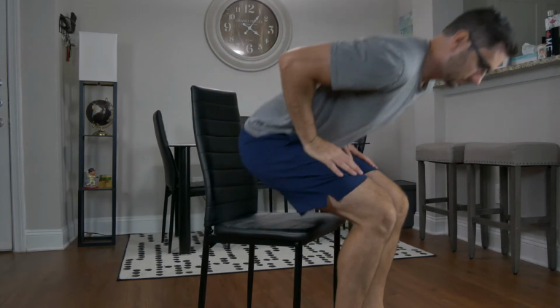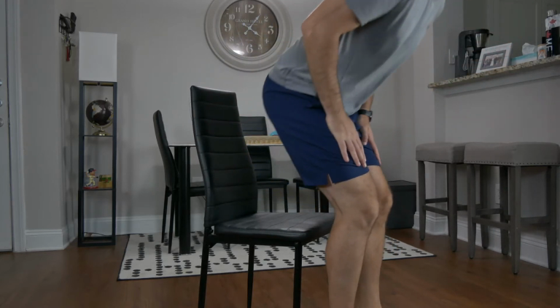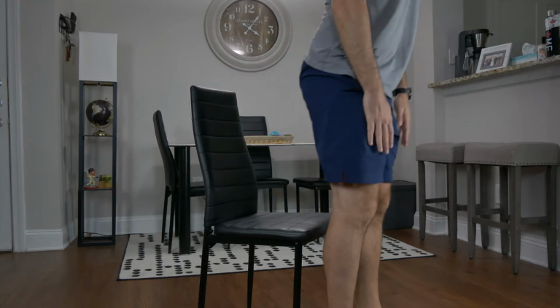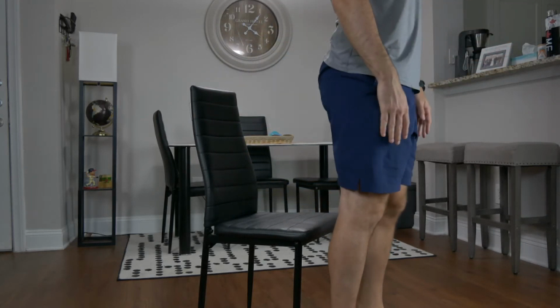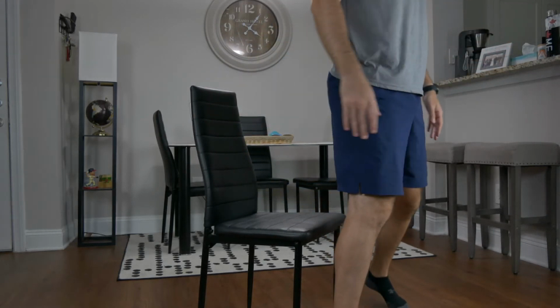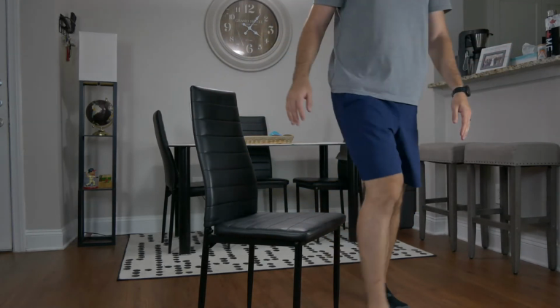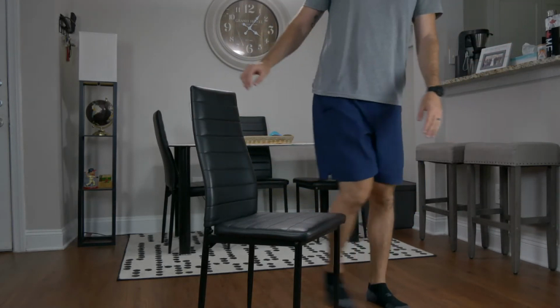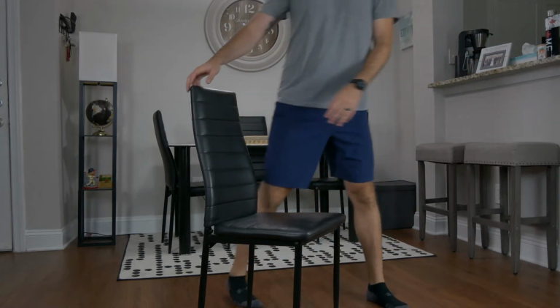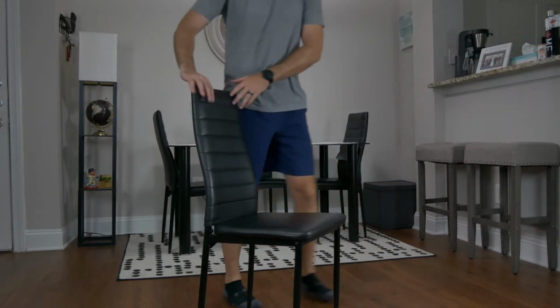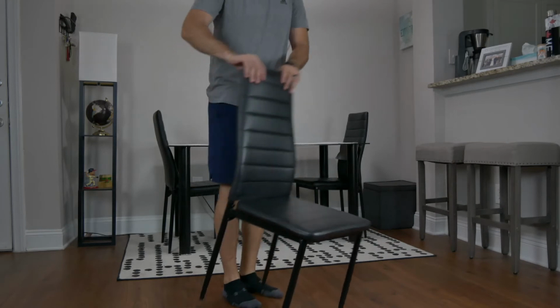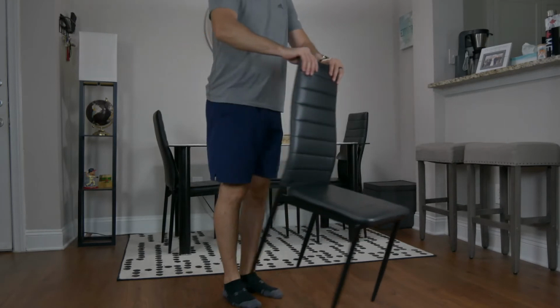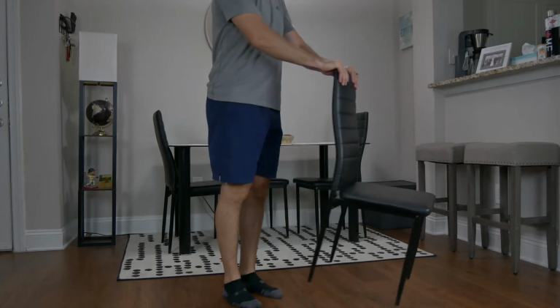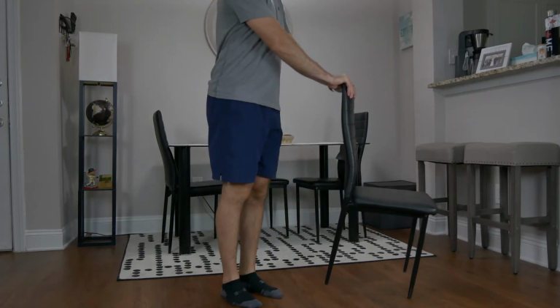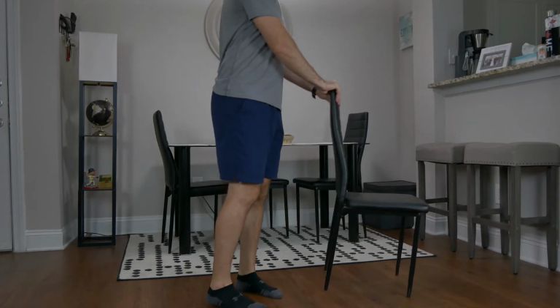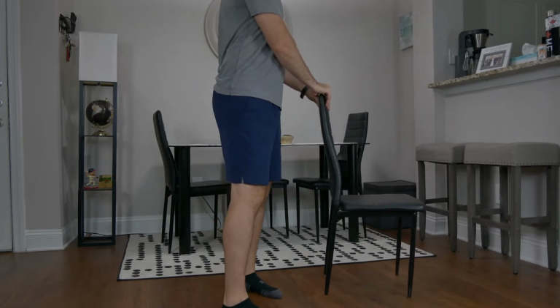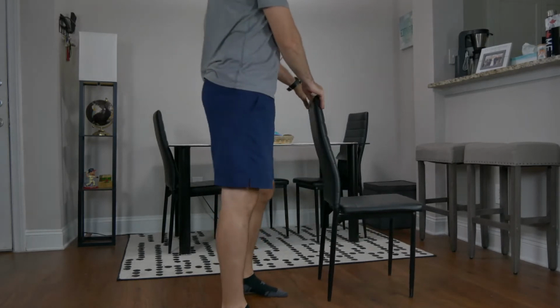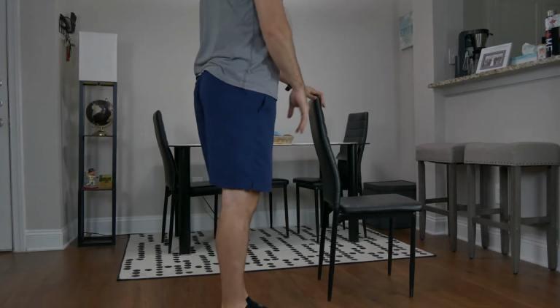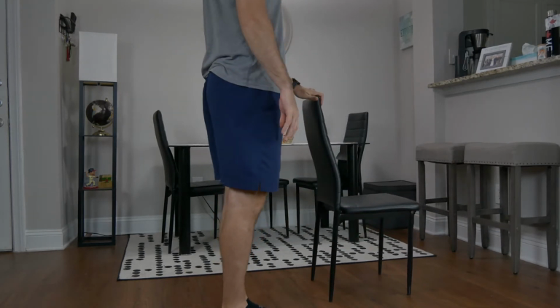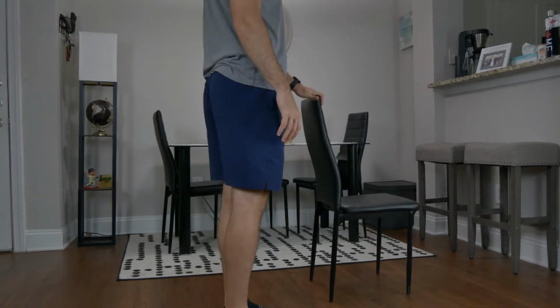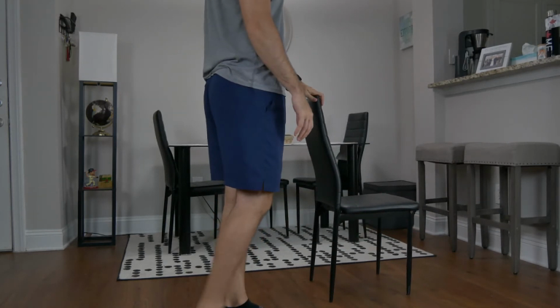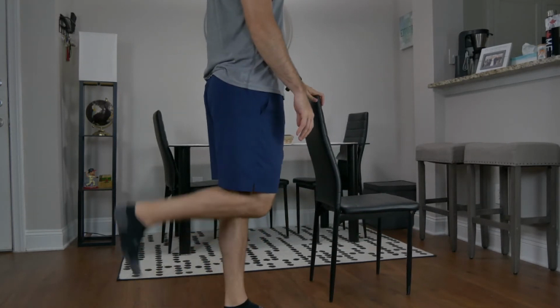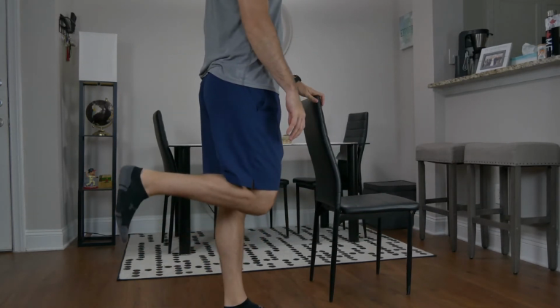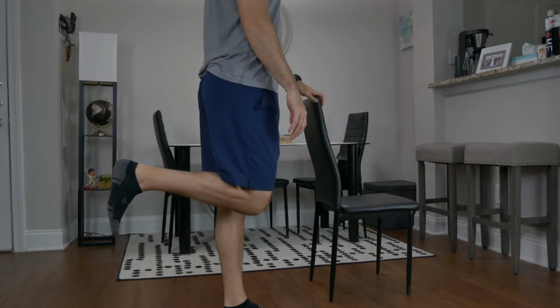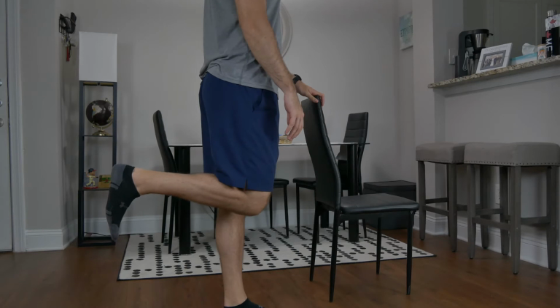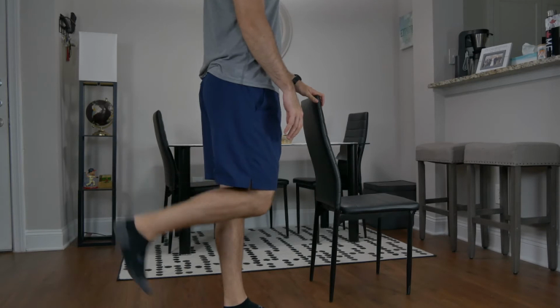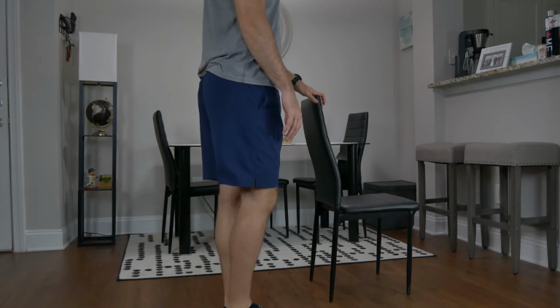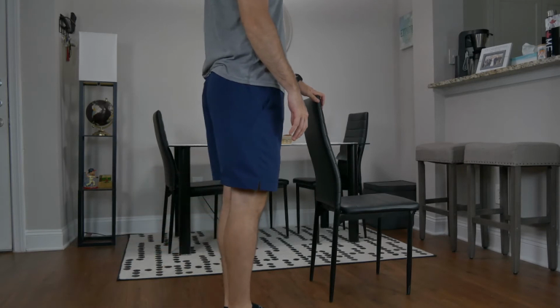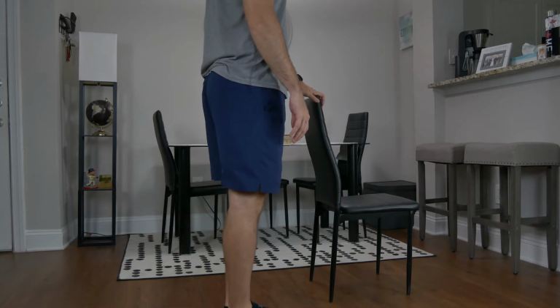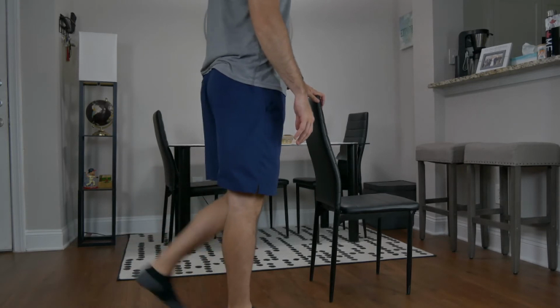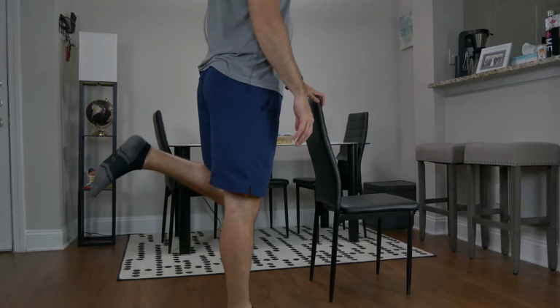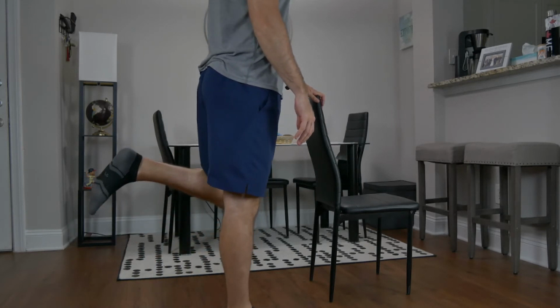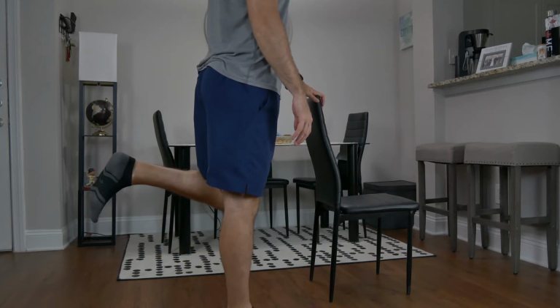Next, we're going to have the patient stand and use the chair as needed. Here we're going to be looking for maximal flexion angle. Having the patient flex their knee as far as they can, and using the contralateral side for comparison as well.